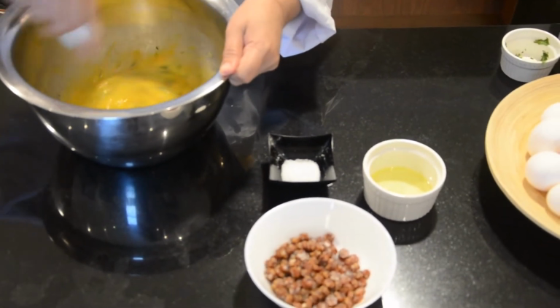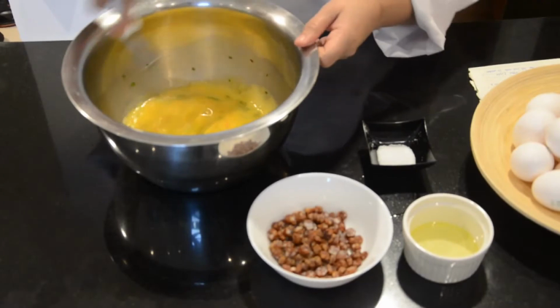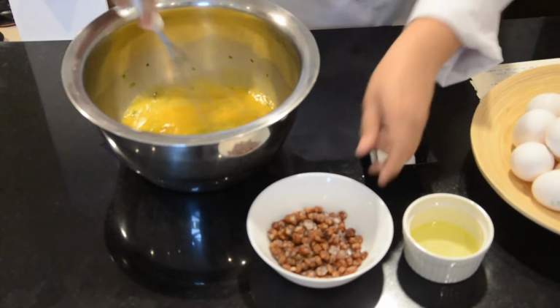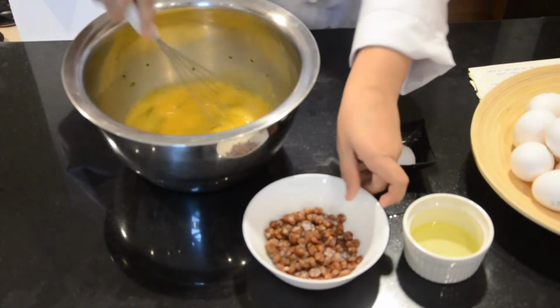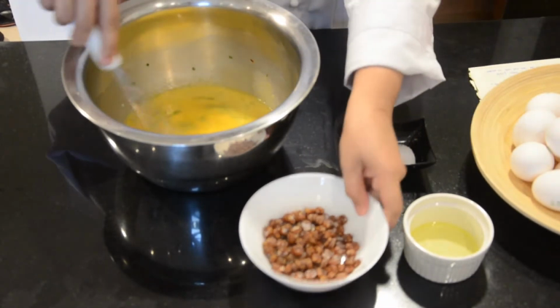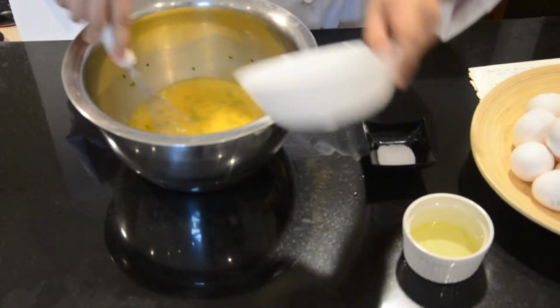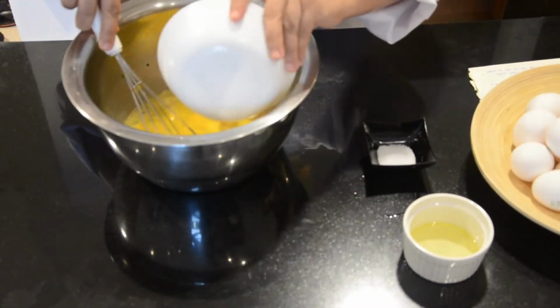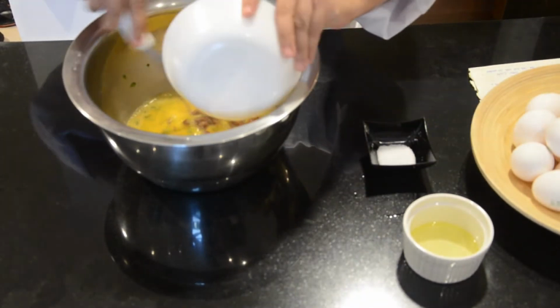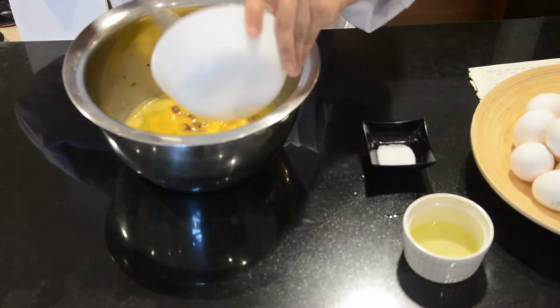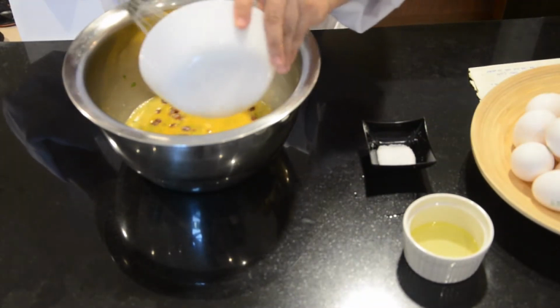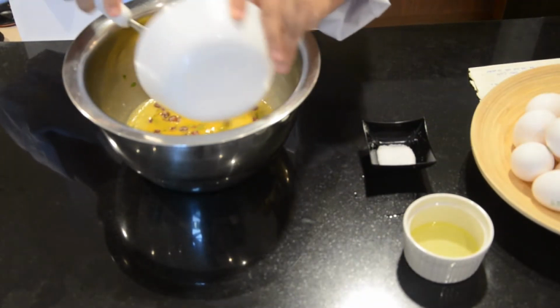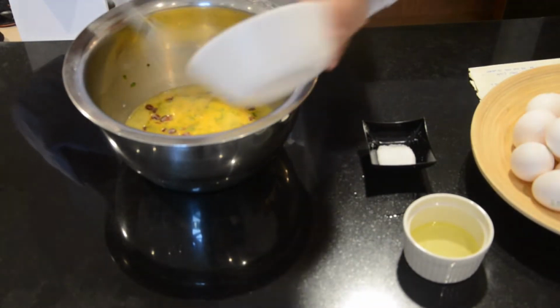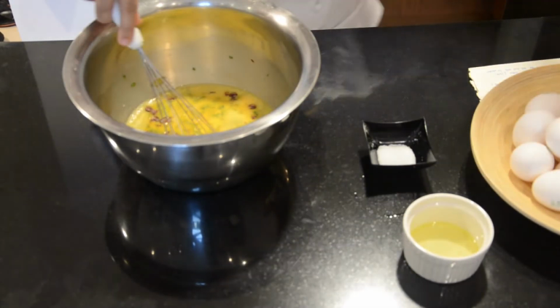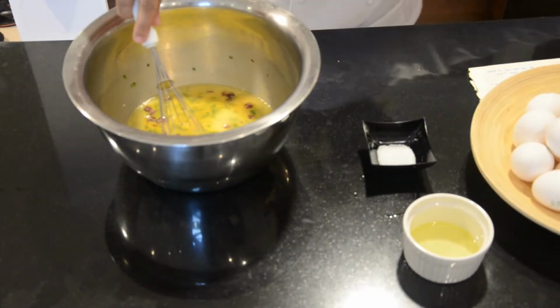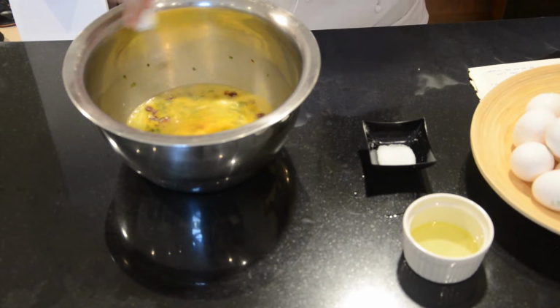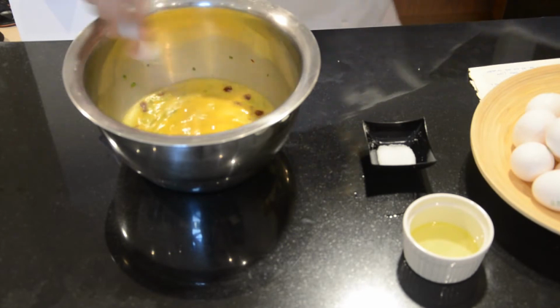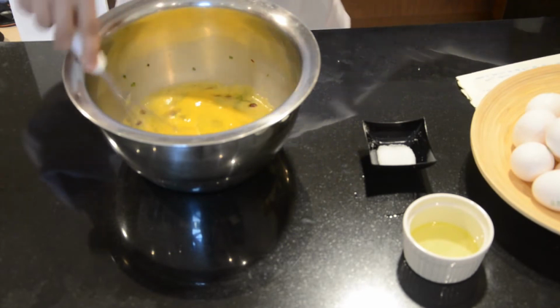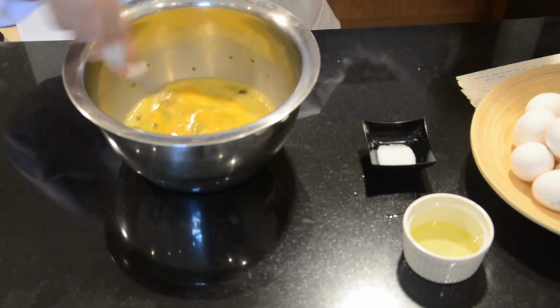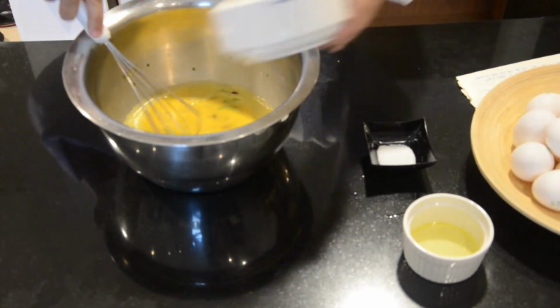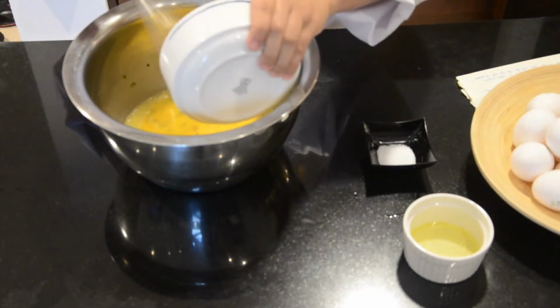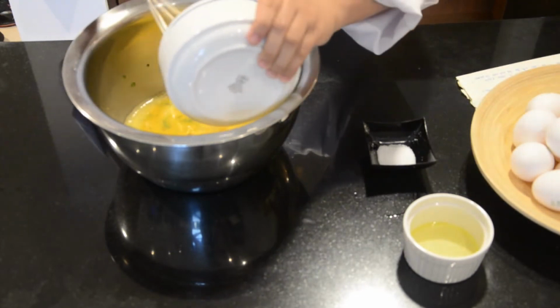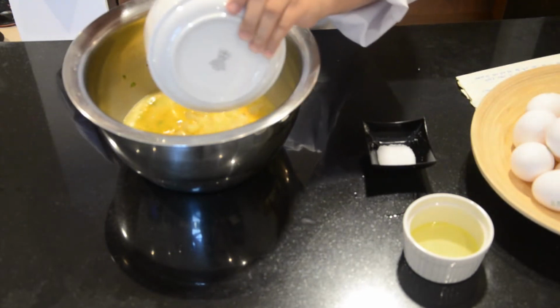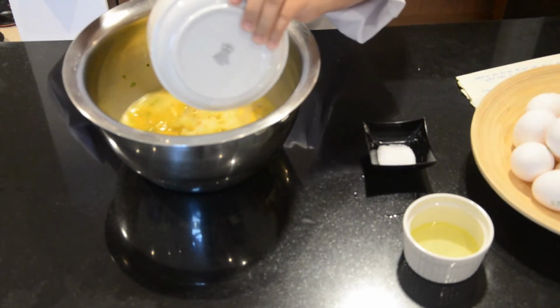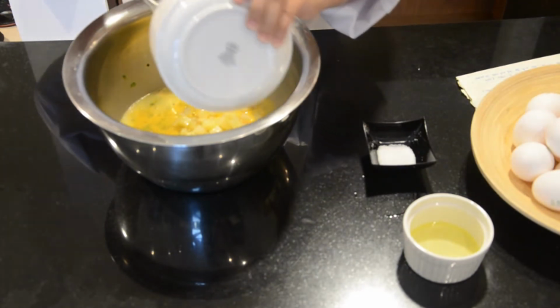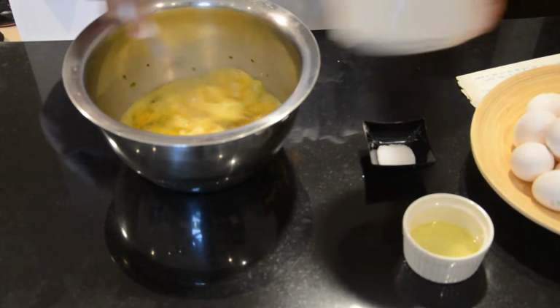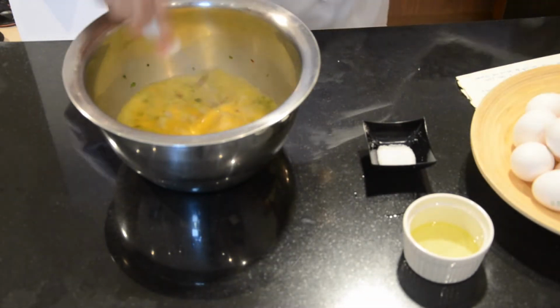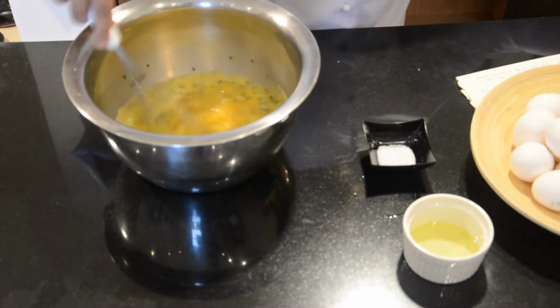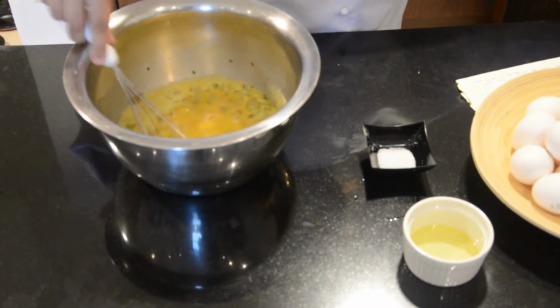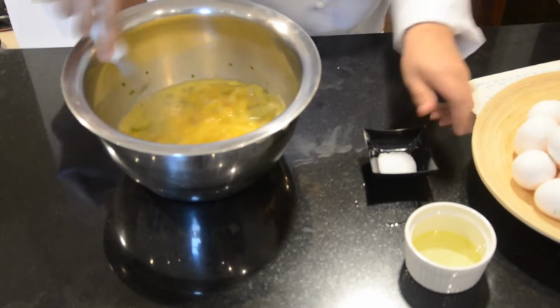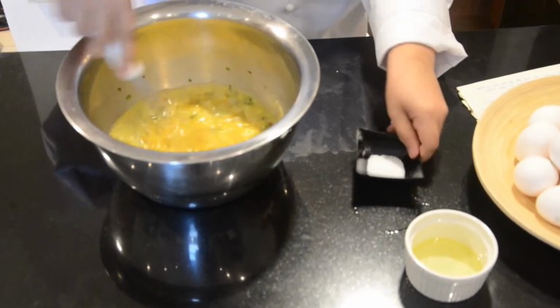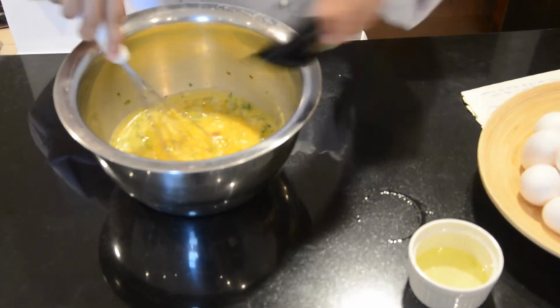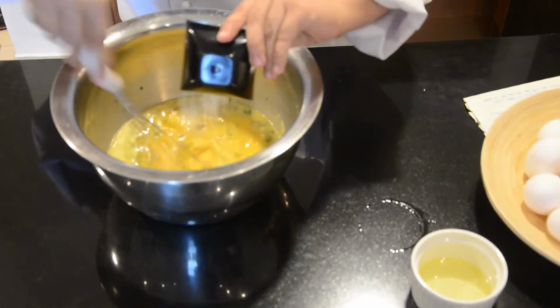Now, I need to pour the chorizo, potato, and onion into the egg mixture, and add the salt and stir.